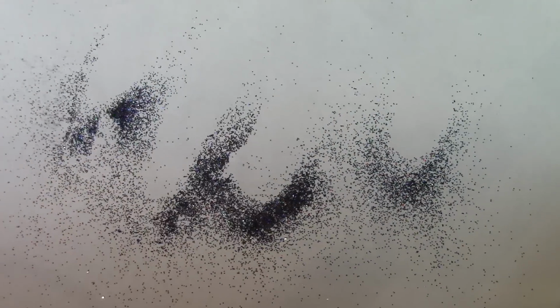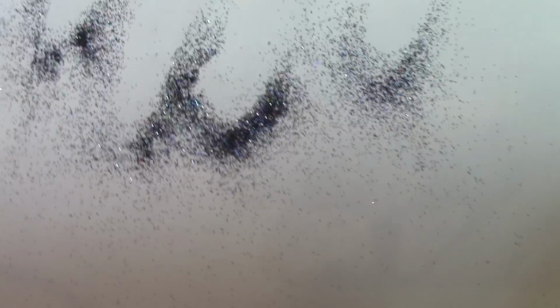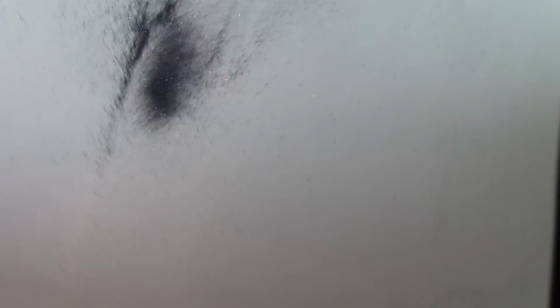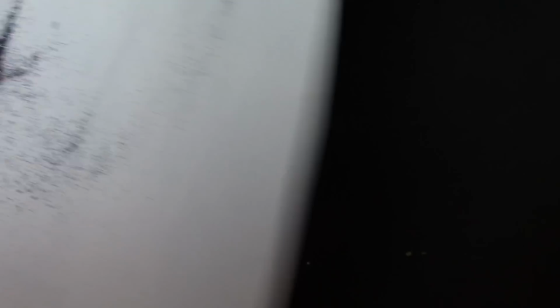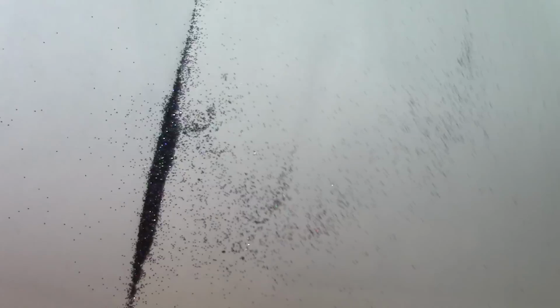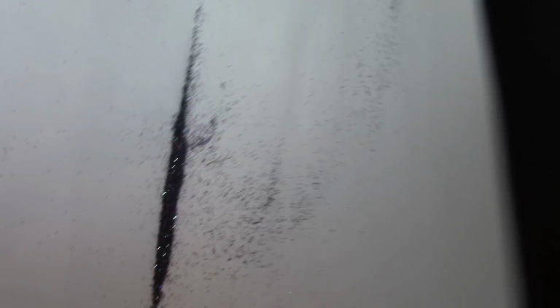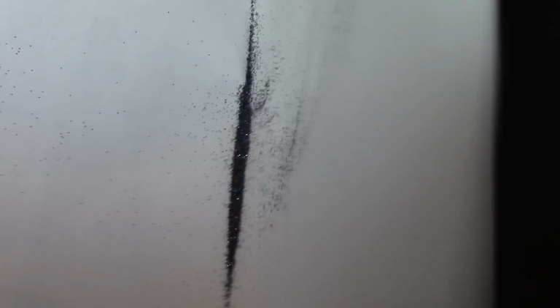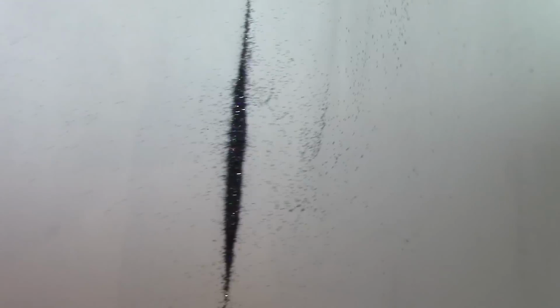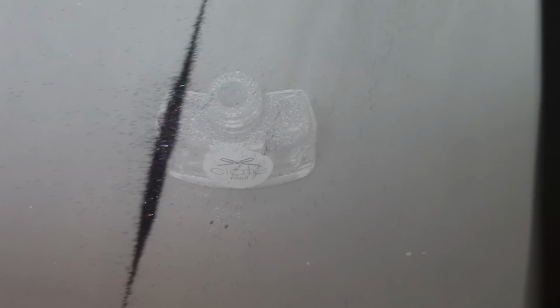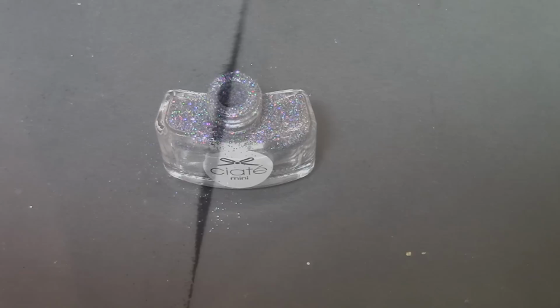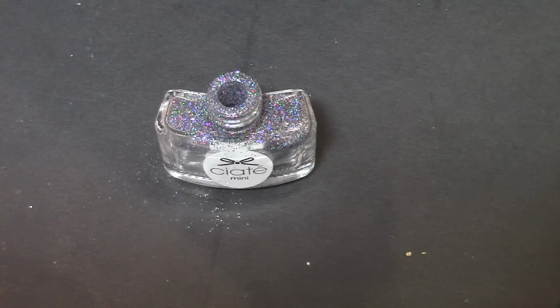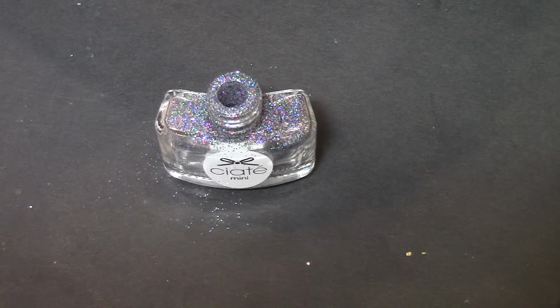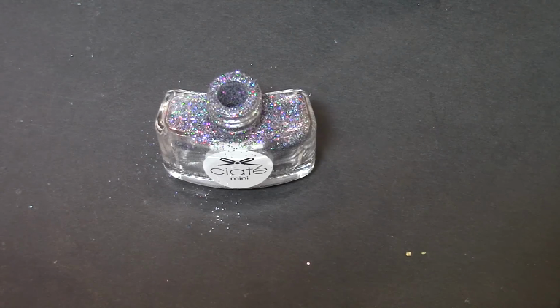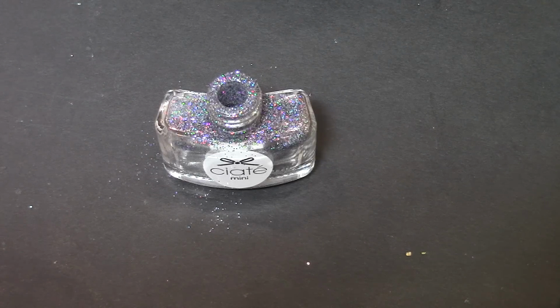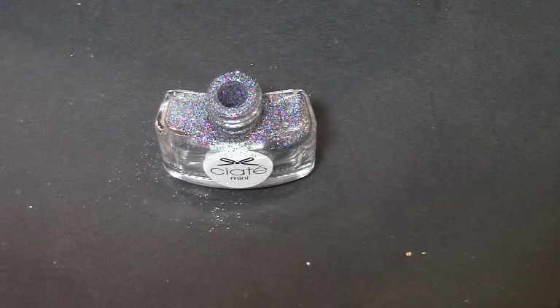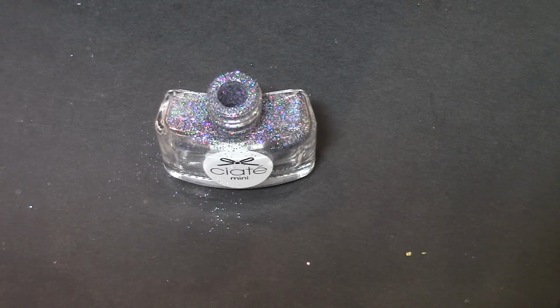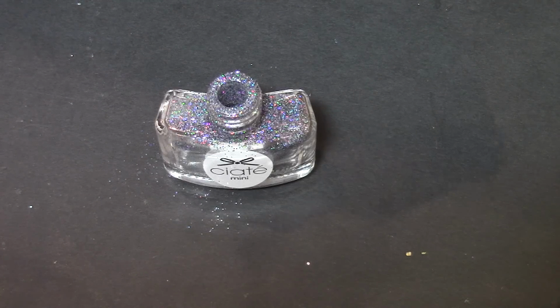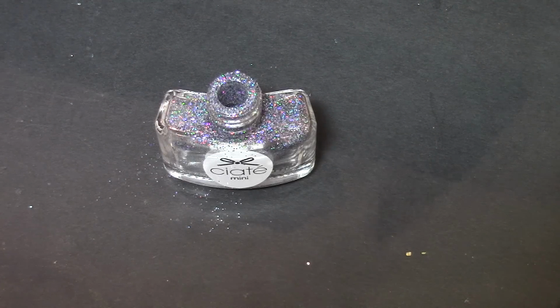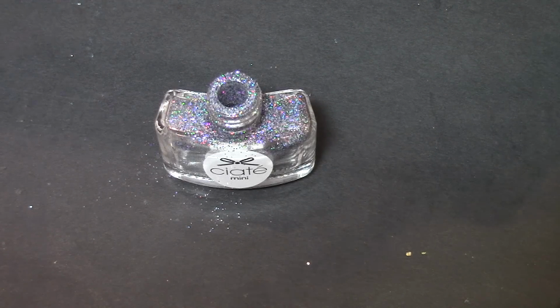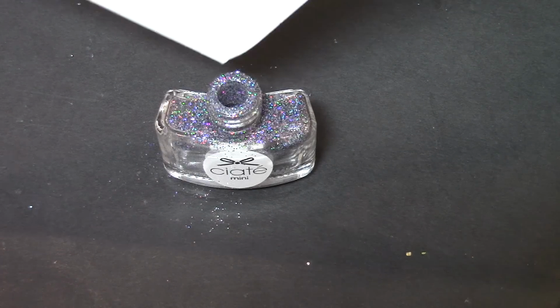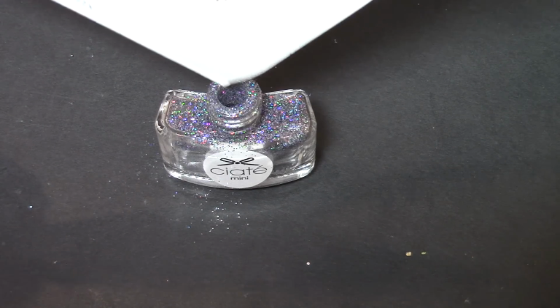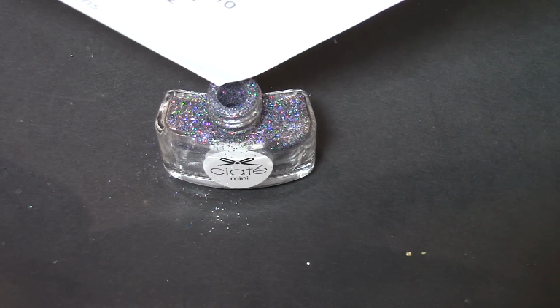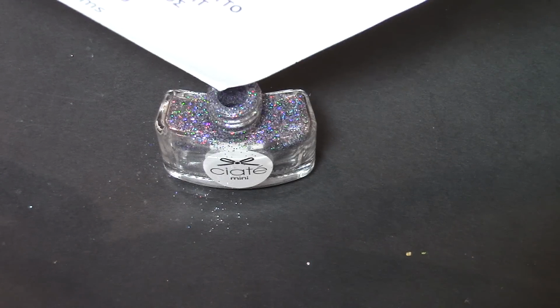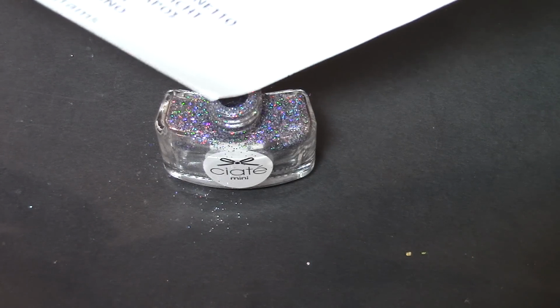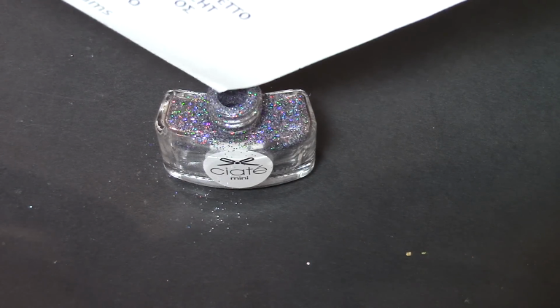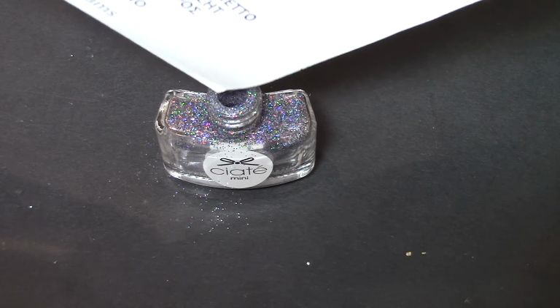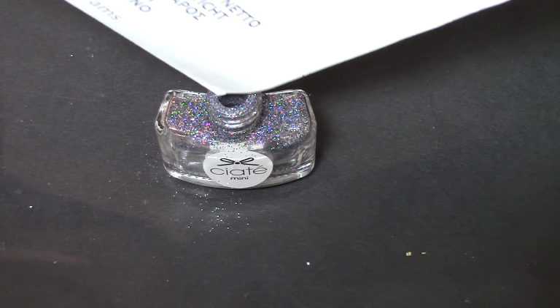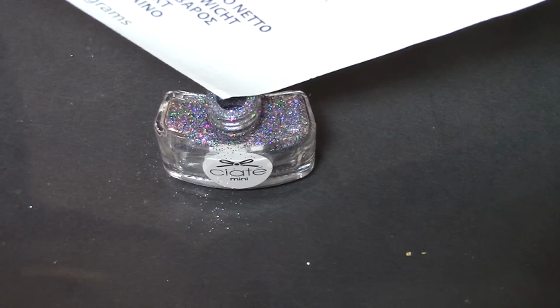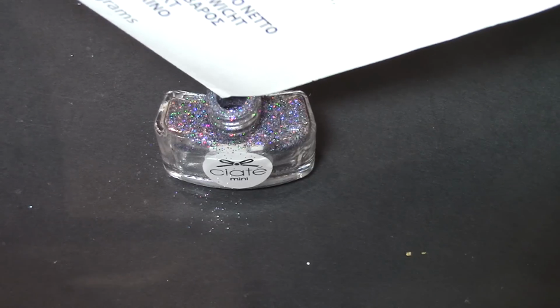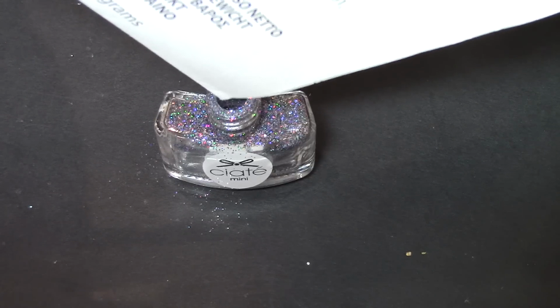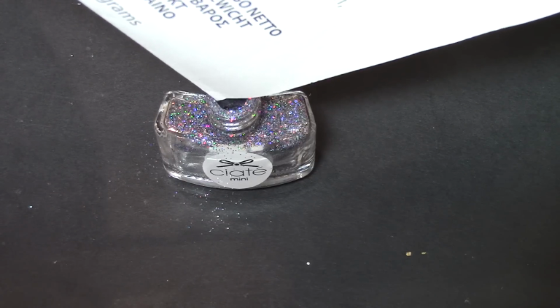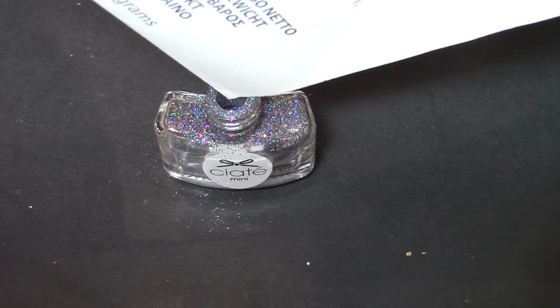Then I just fold that piece of paper to collect the glitter so I can pour it back into the little pot that it came from, which is not exactly easy, so just be careful you don't tip the whole pot over.